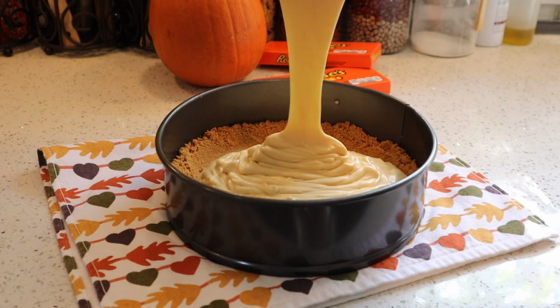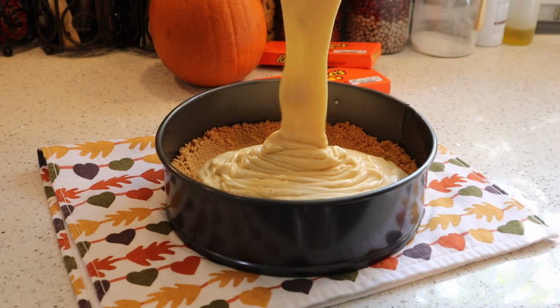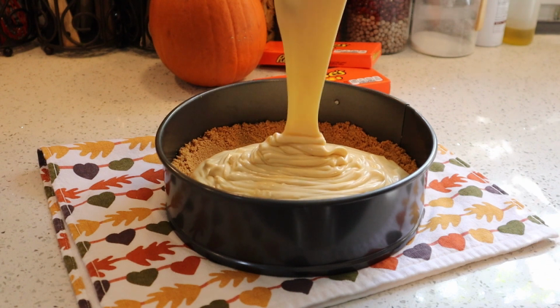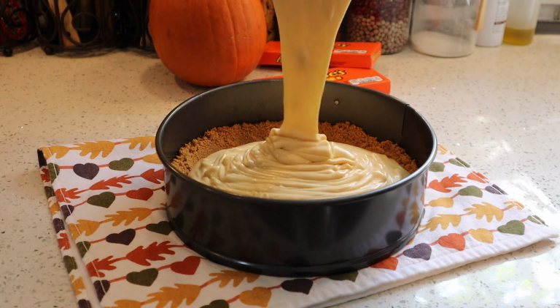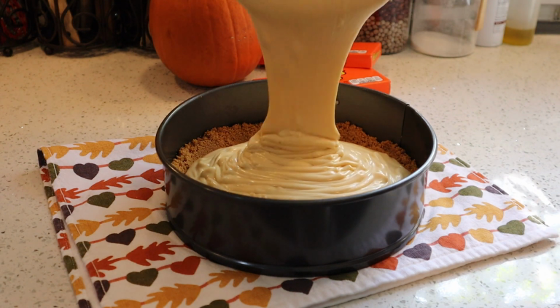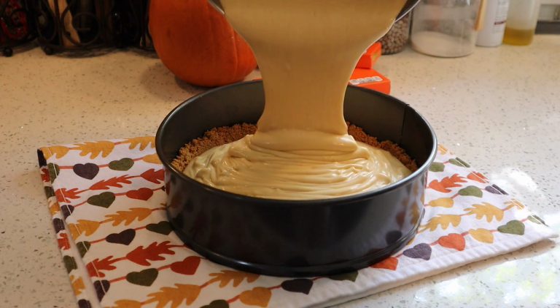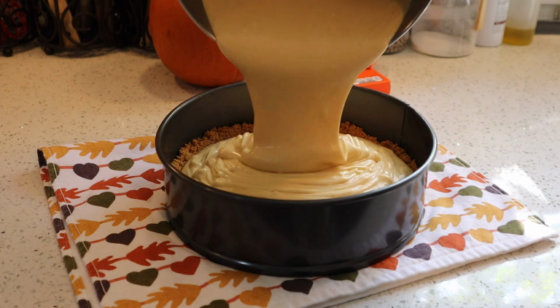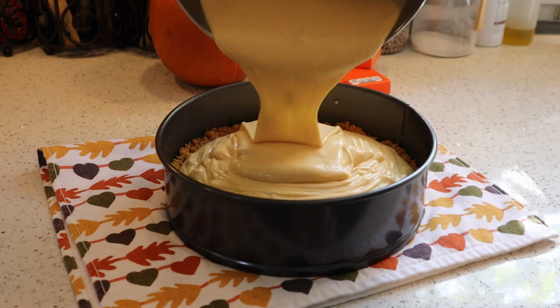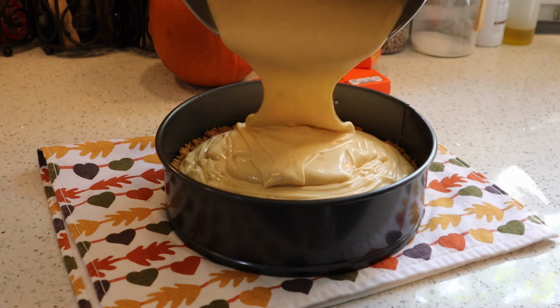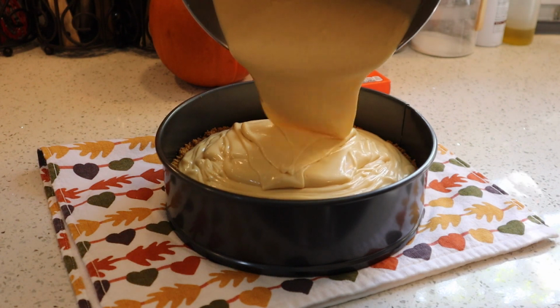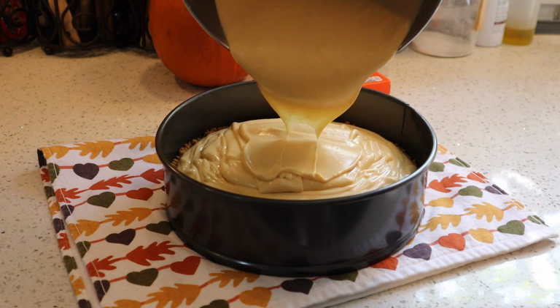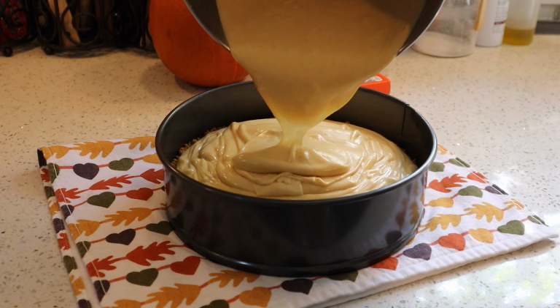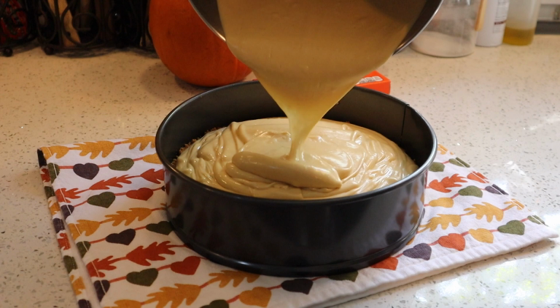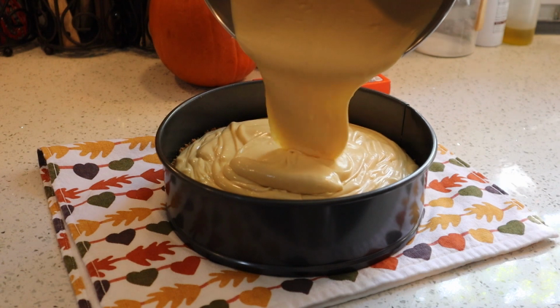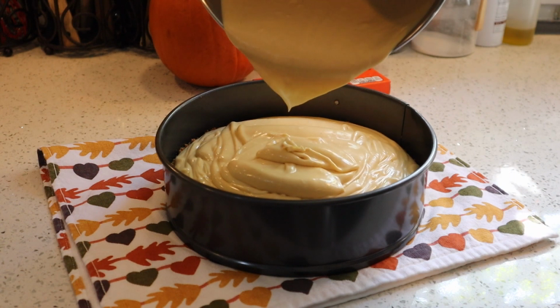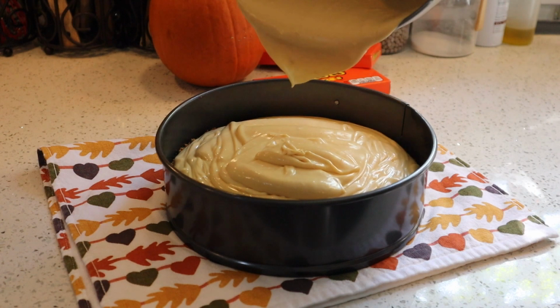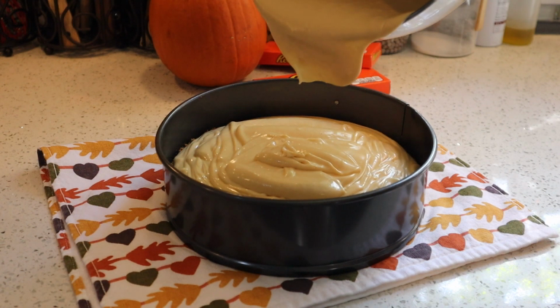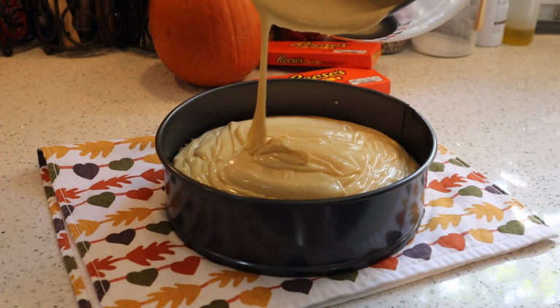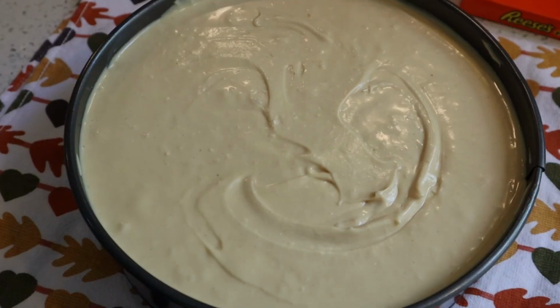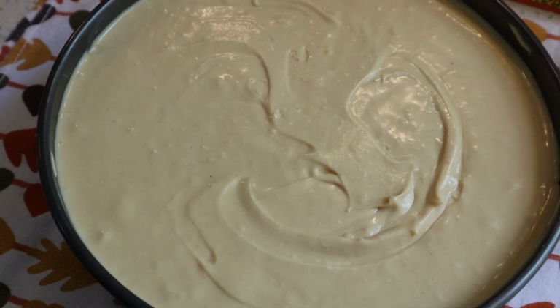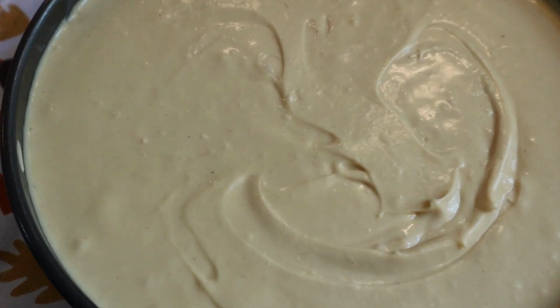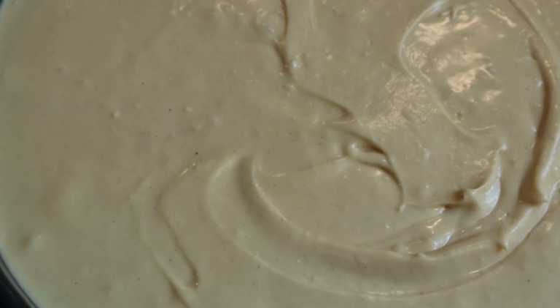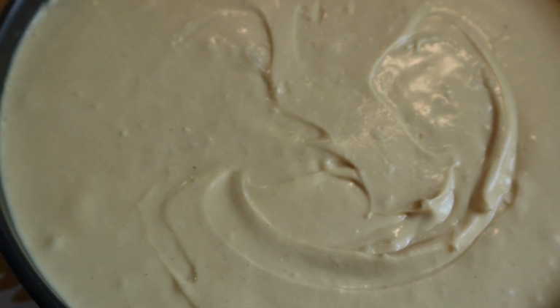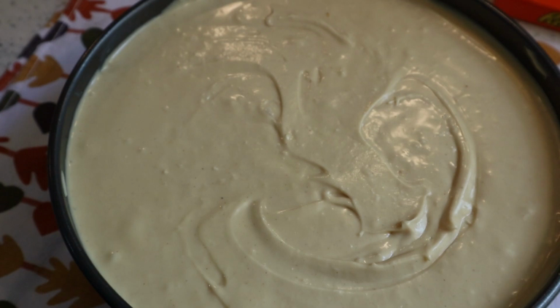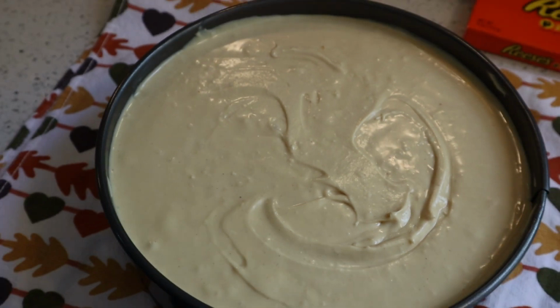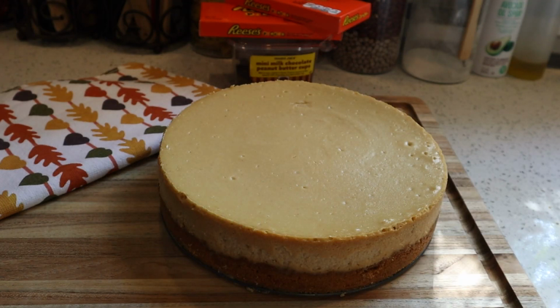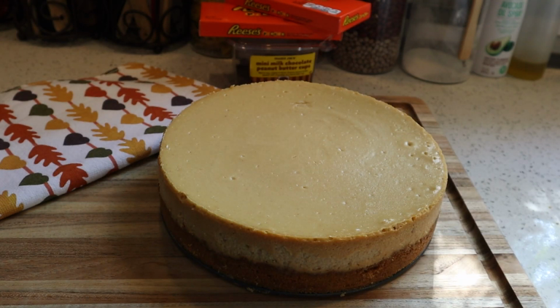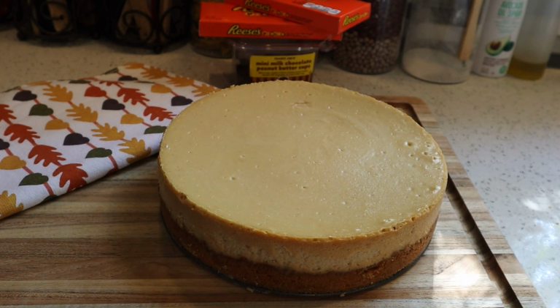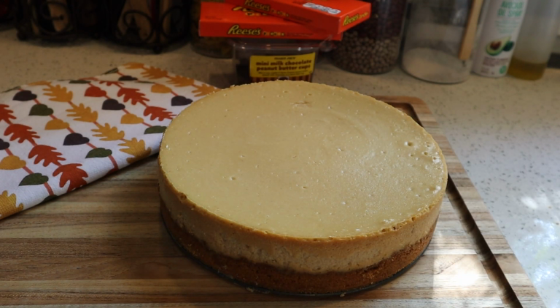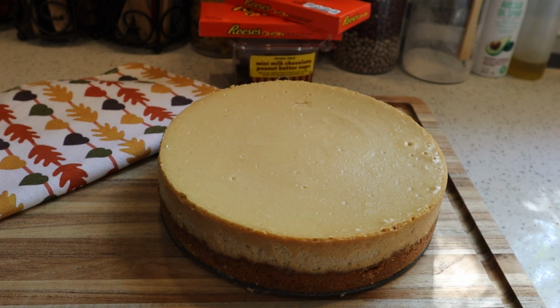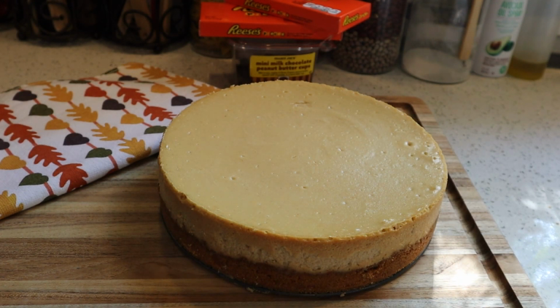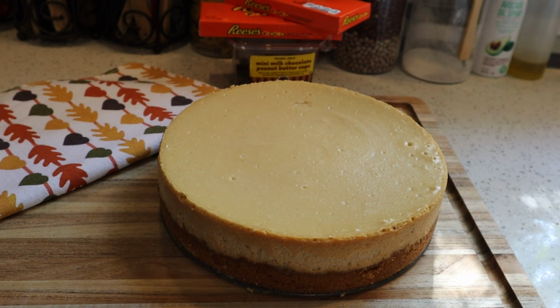The baking method I like to use is a no-water-bath method — it comes from laurenslatest.com. I'll leave a link to her website in the description below and write out the full baking directions there as well. After your cheesecake has baked and cooled in the fridge overnight — which it has for us — it should be the next day.